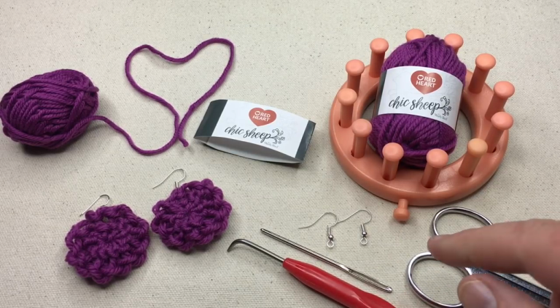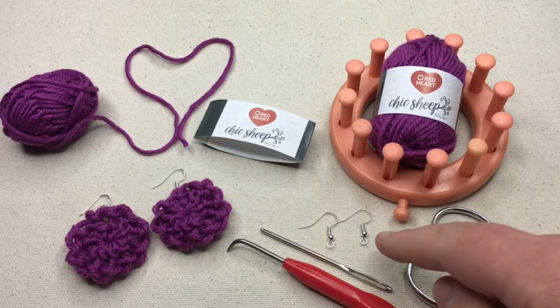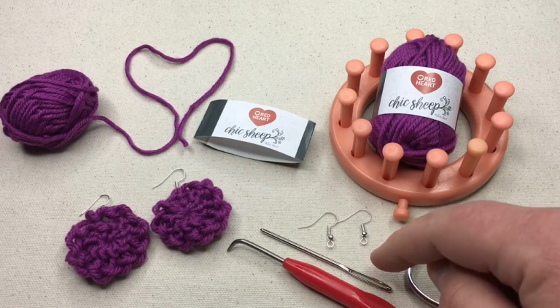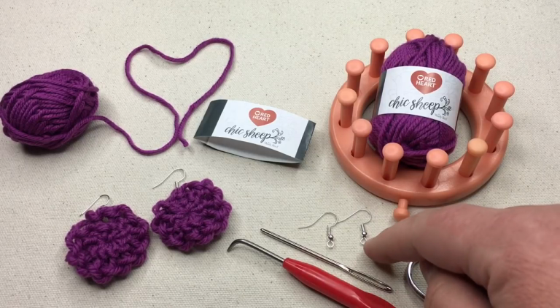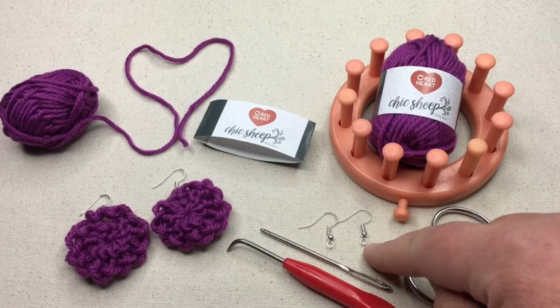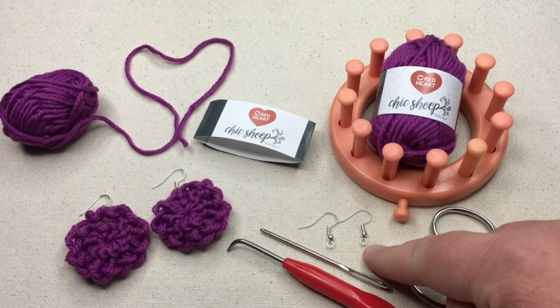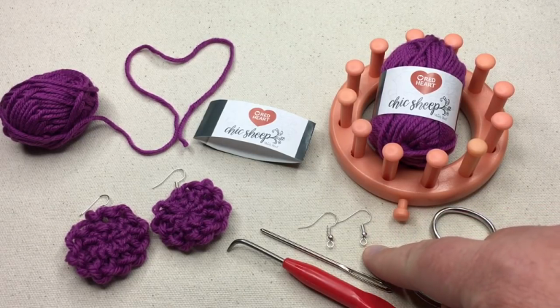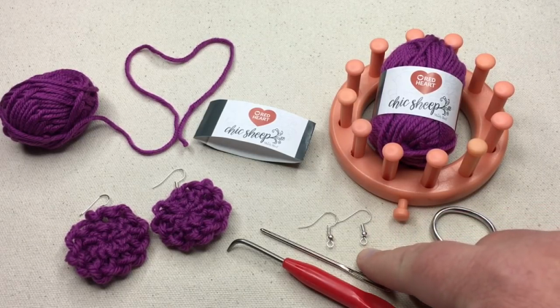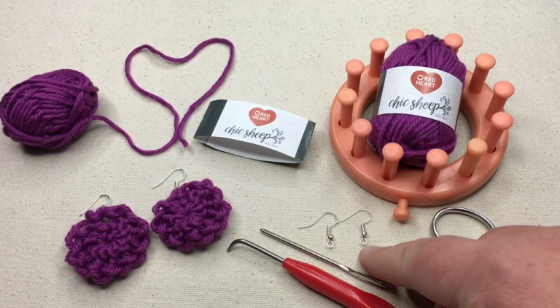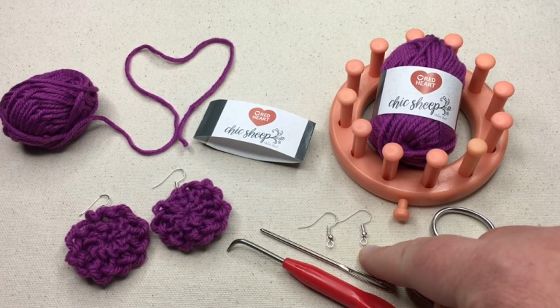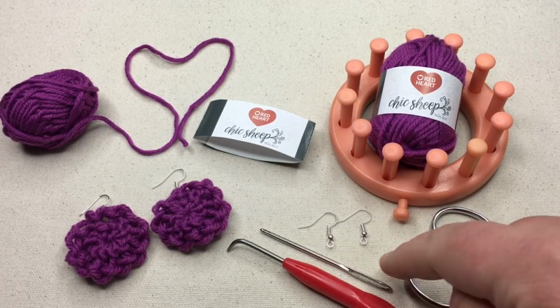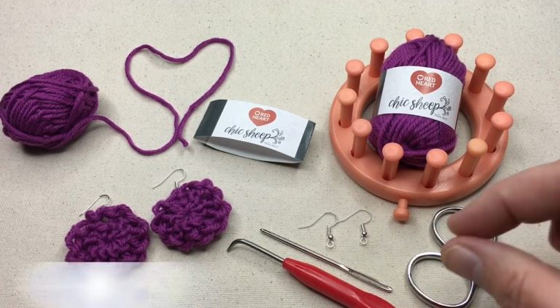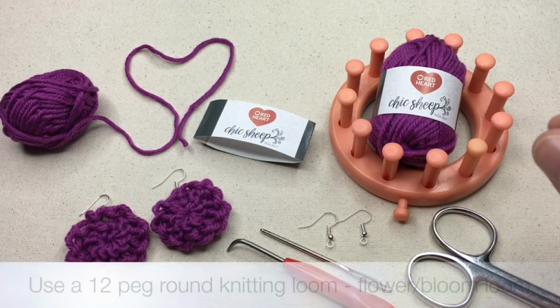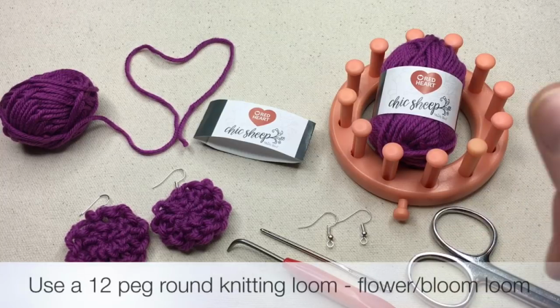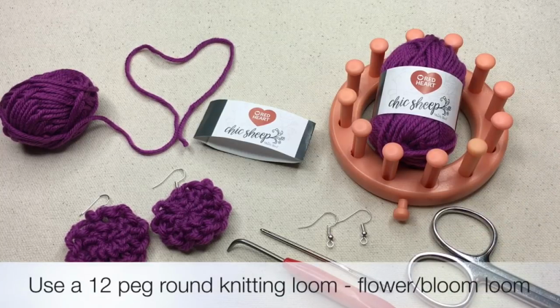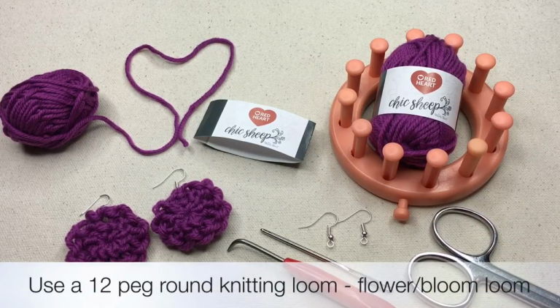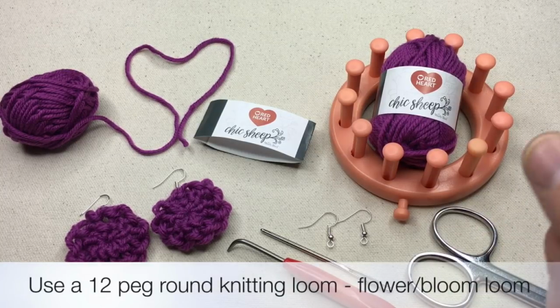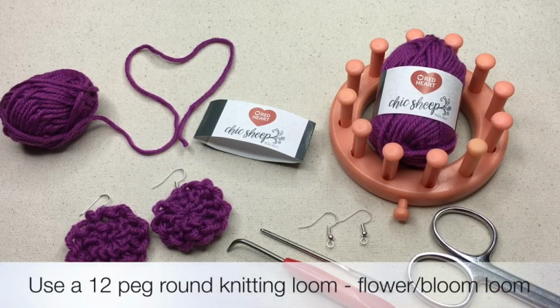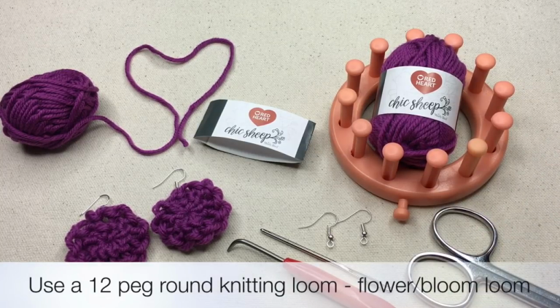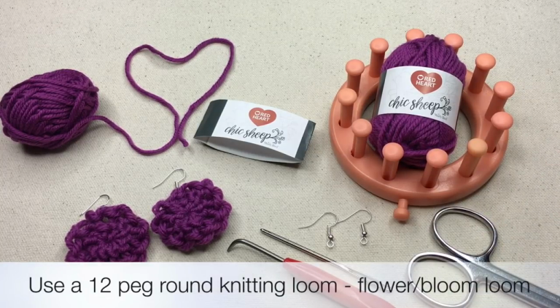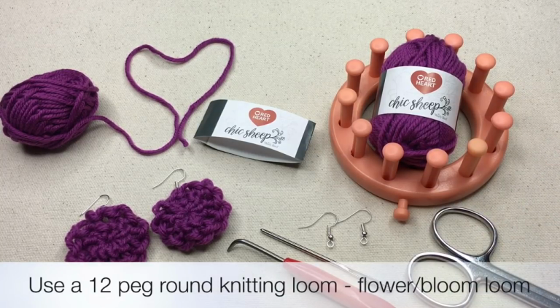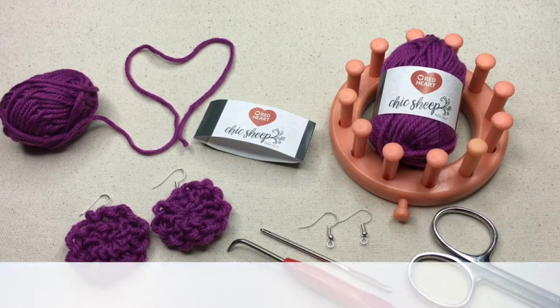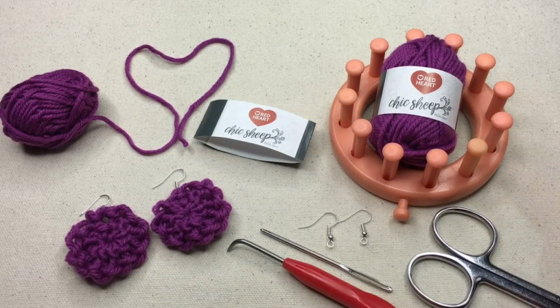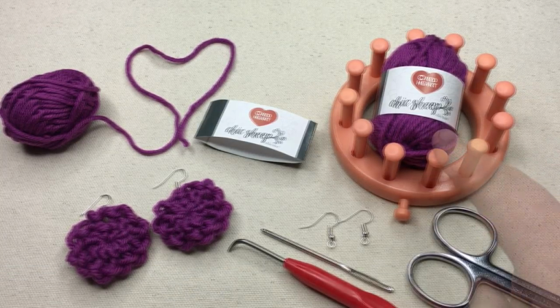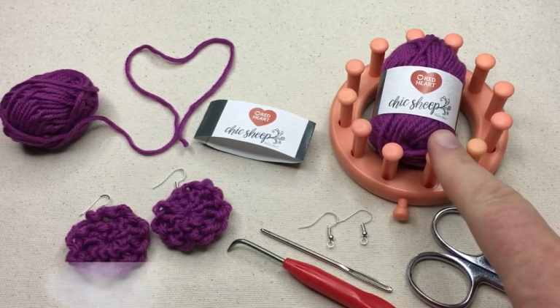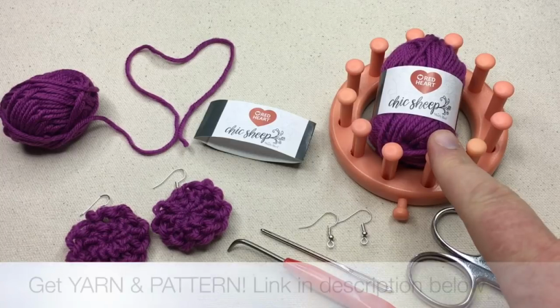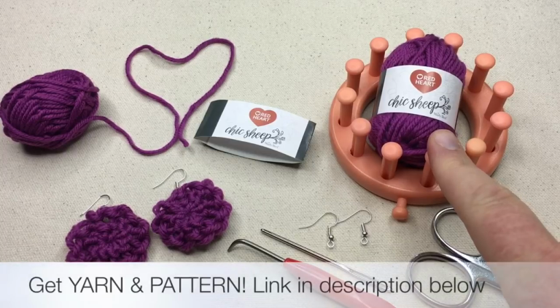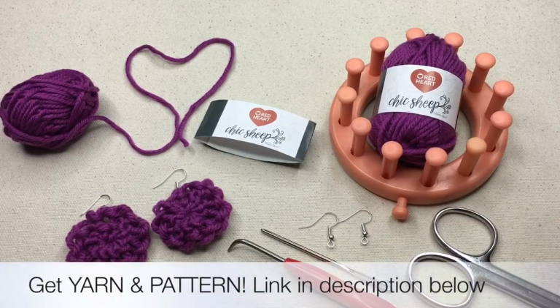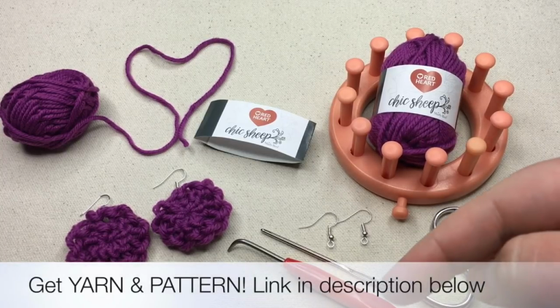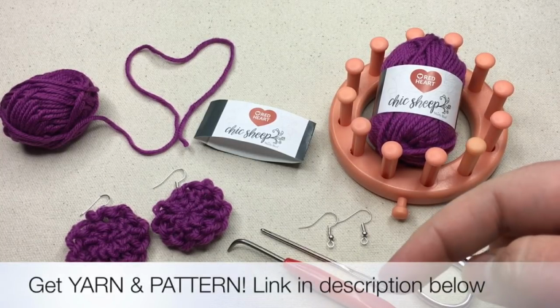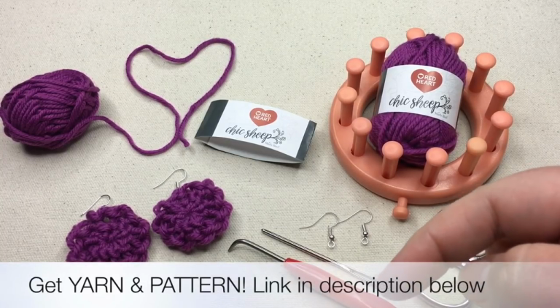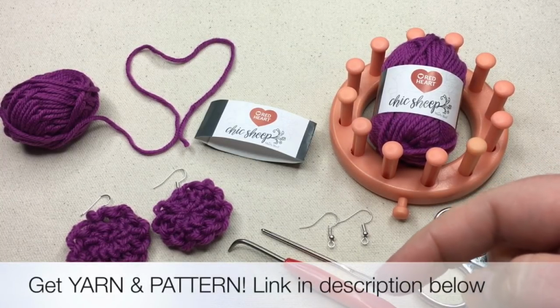You might need a little bit of a threader to get your yarn through, or you can kind of squeeze it on through as I was able to do. To get your yarn and the pattern, click on the link in the description below.